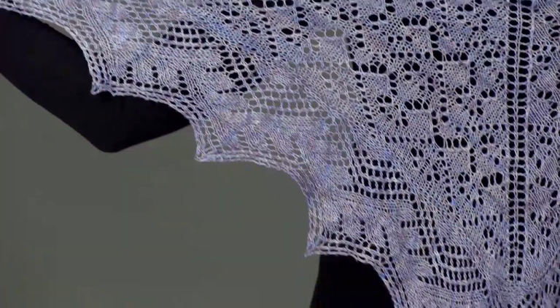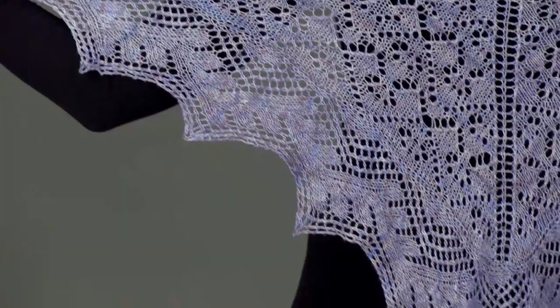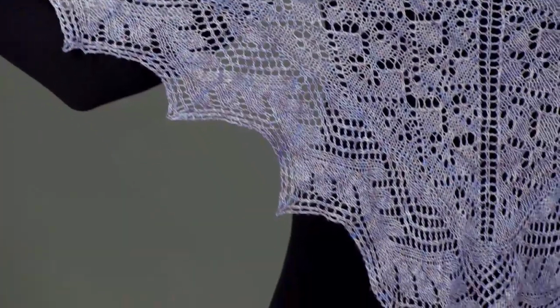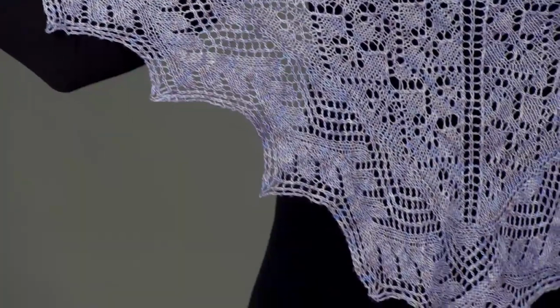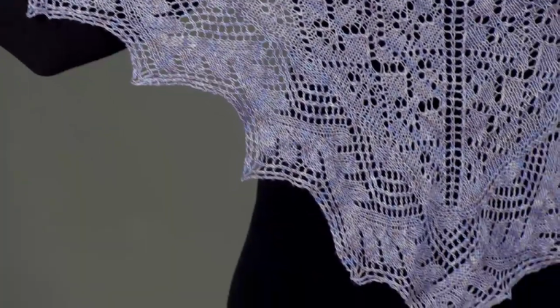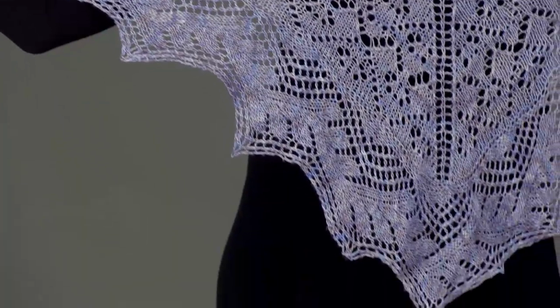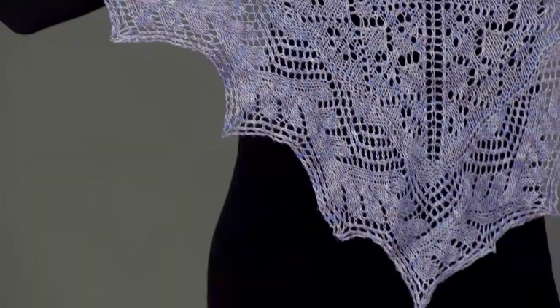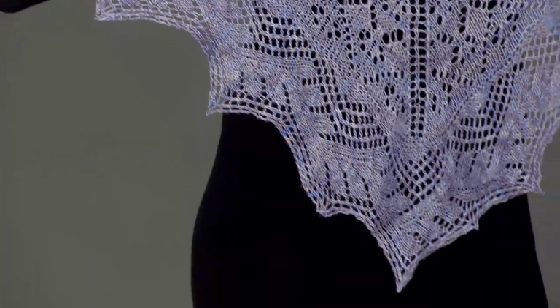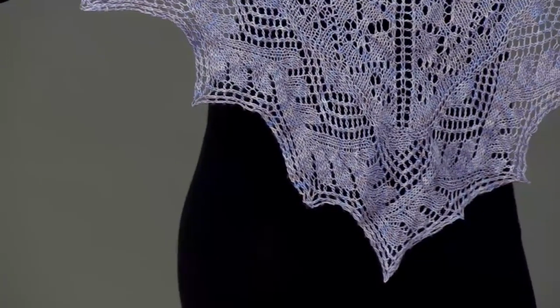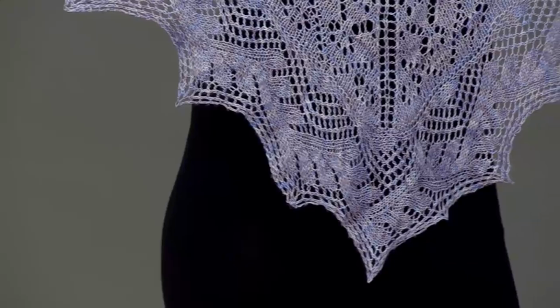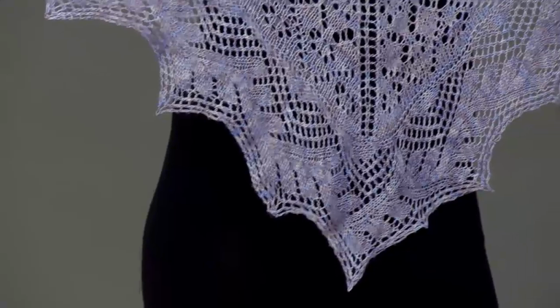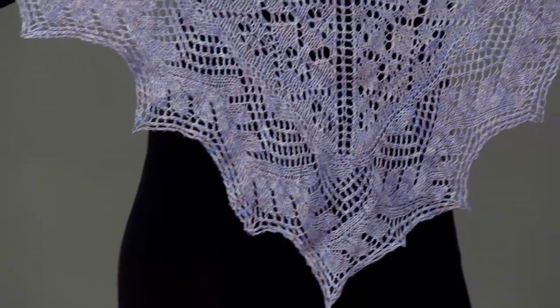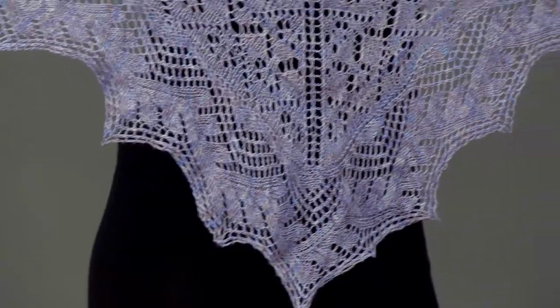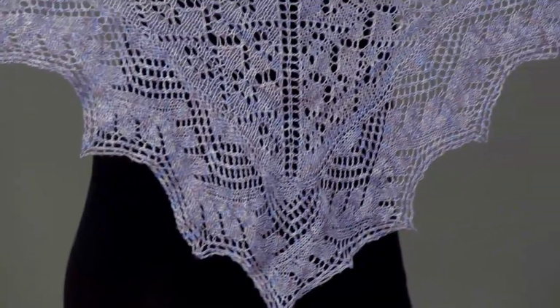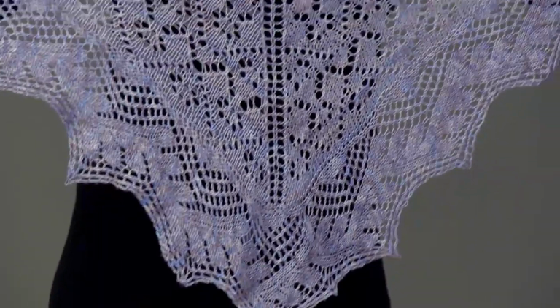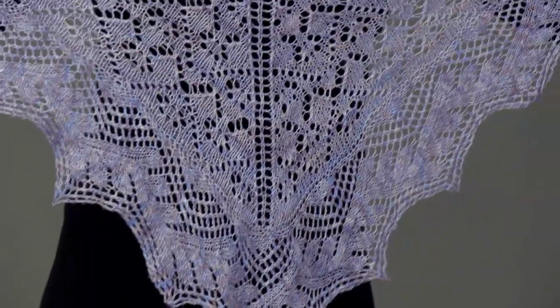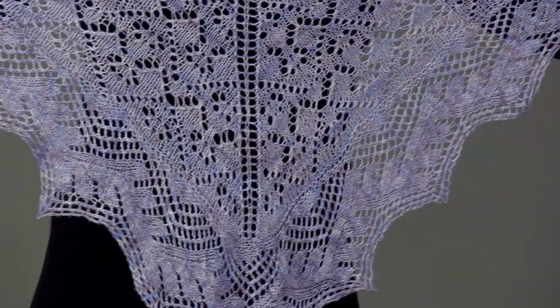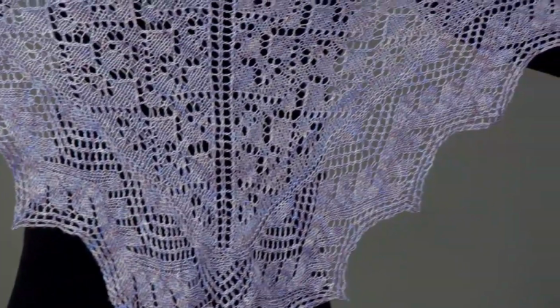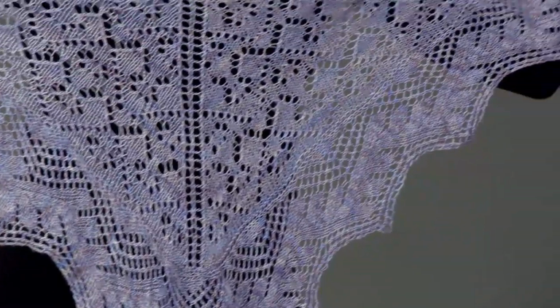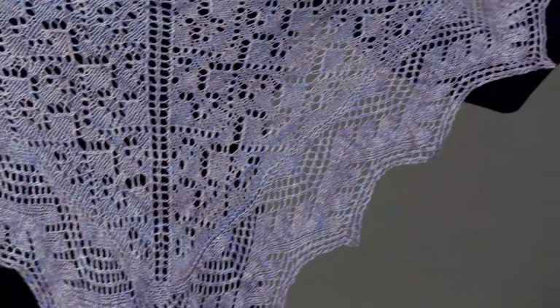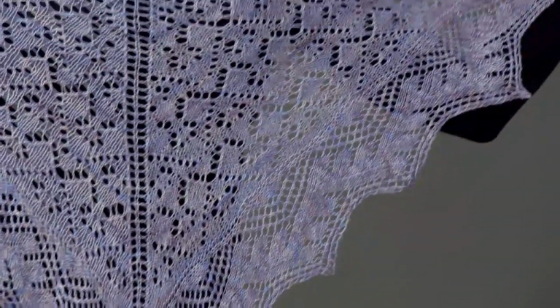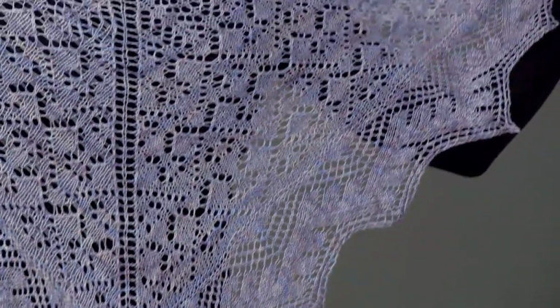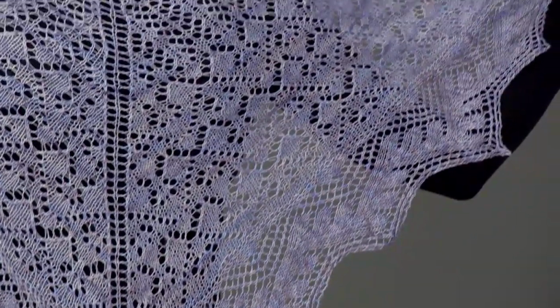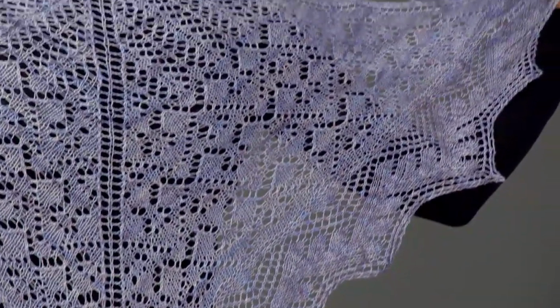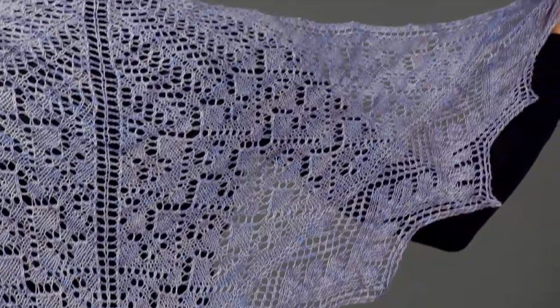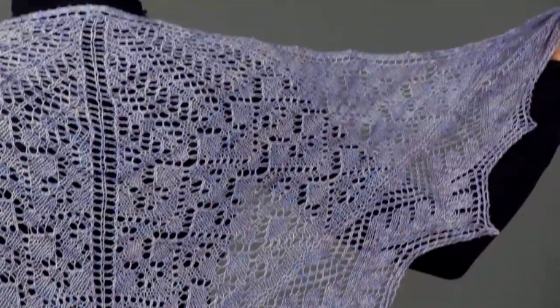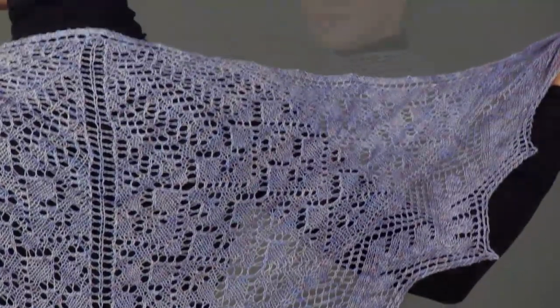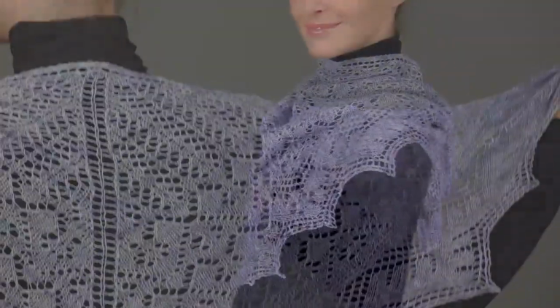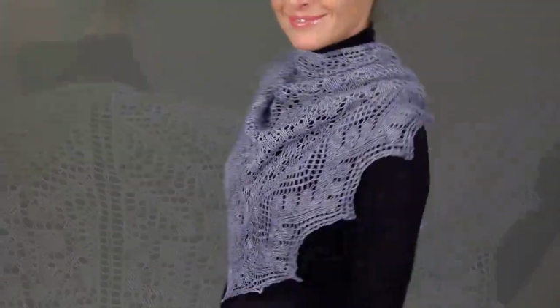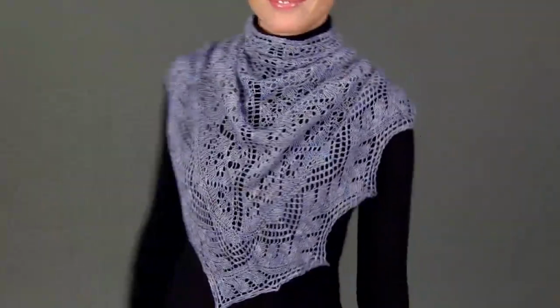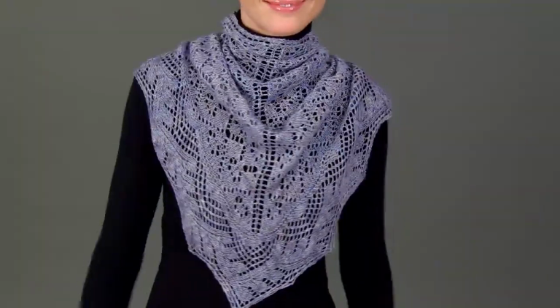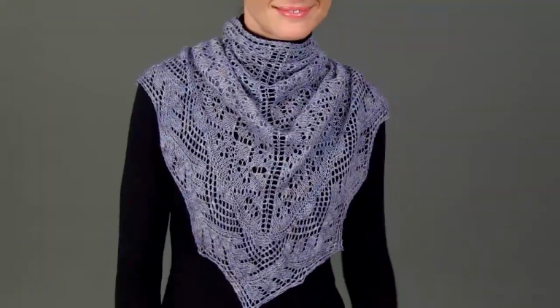Stitches are then picked up and the body of the shawl is worked up from there. The decreases are charted in with the diamond and wave lace patterns. This shawl makes a lovely accessory for the season.